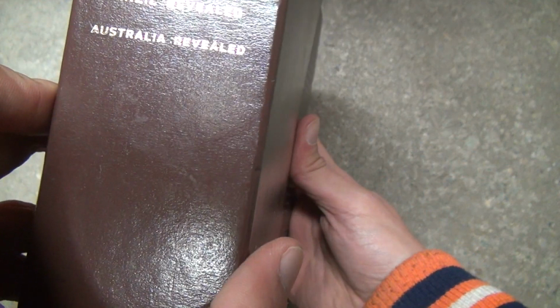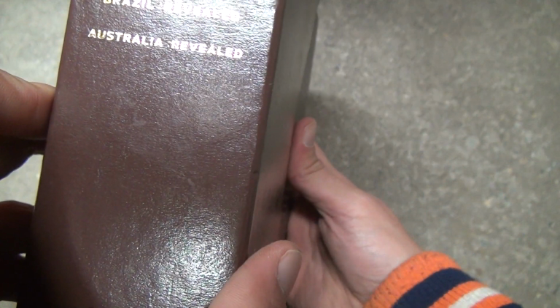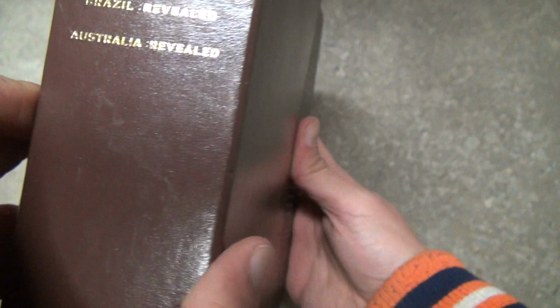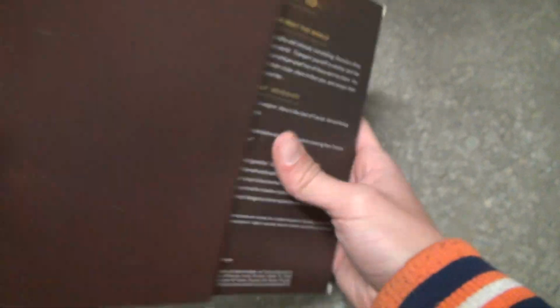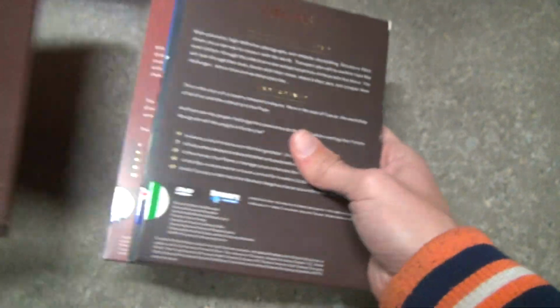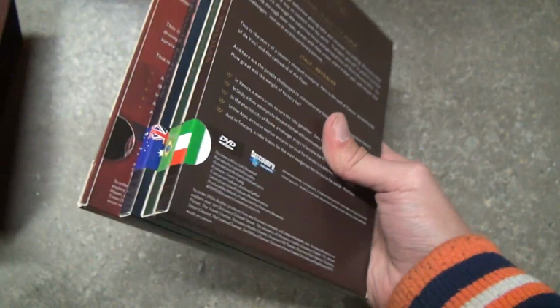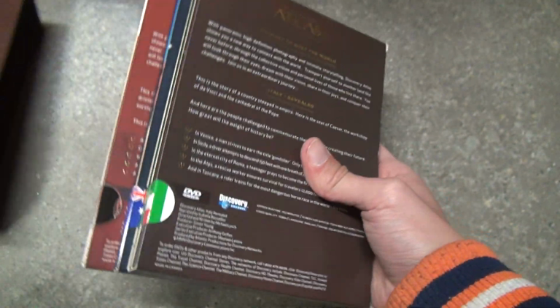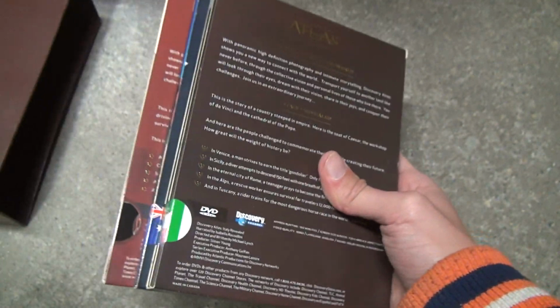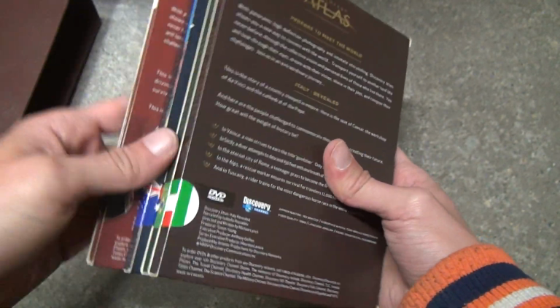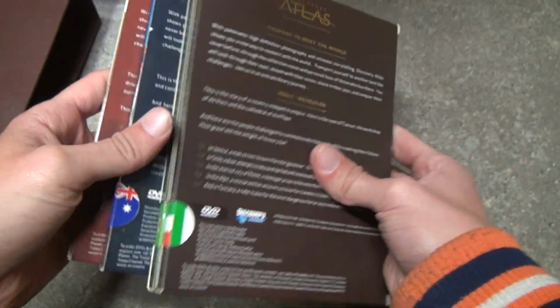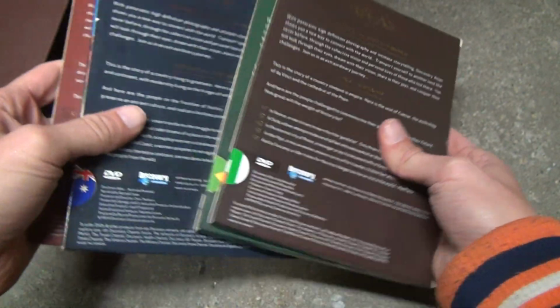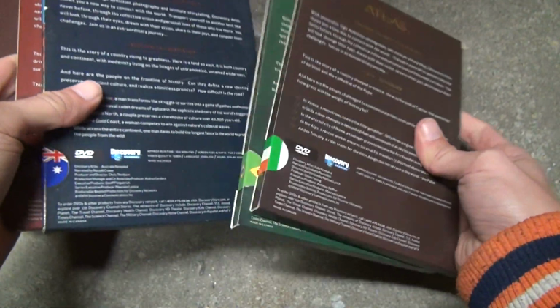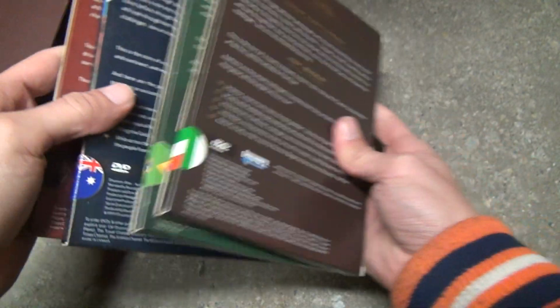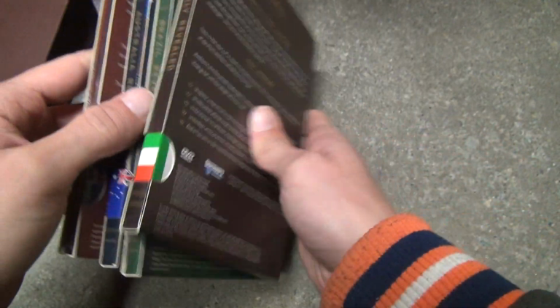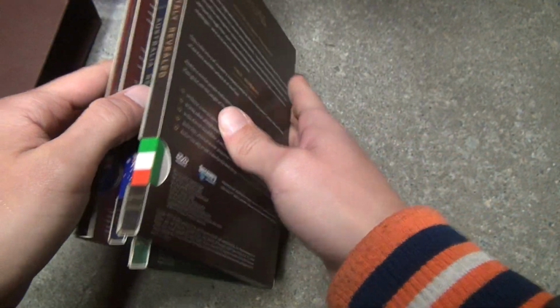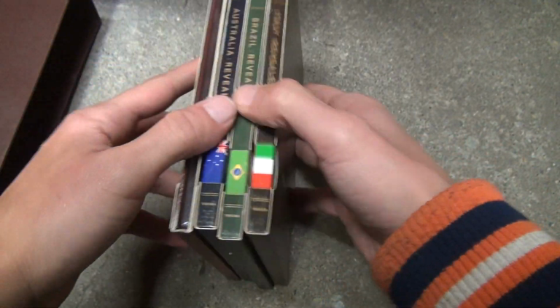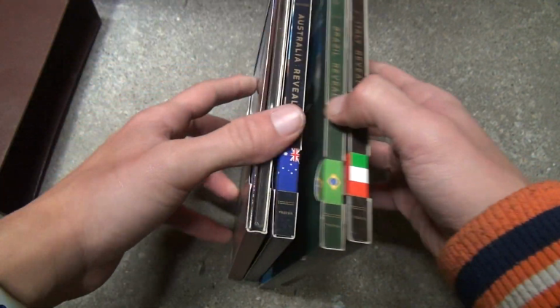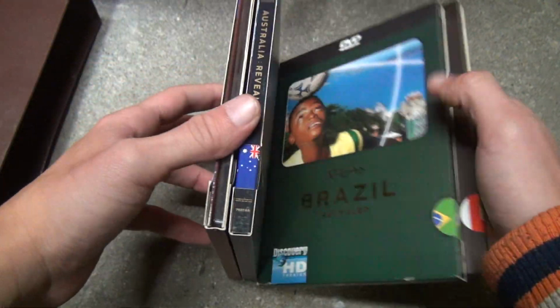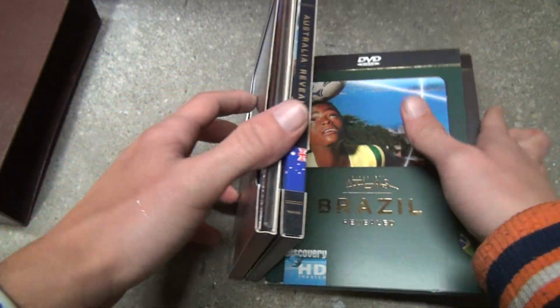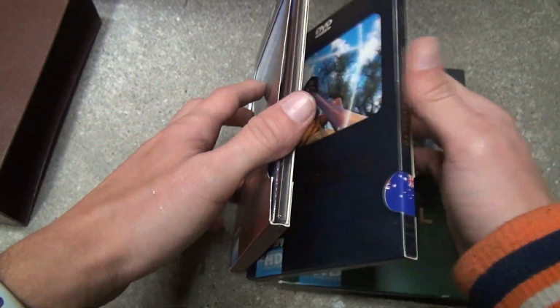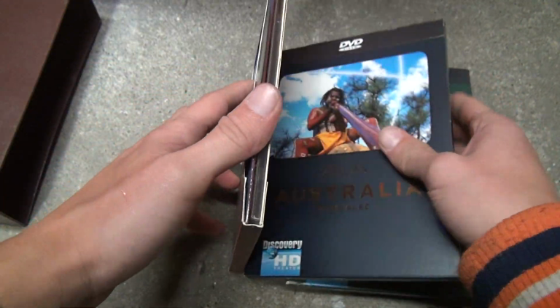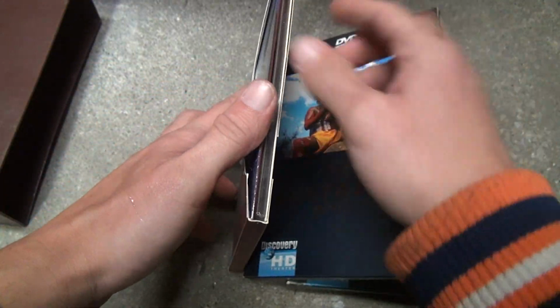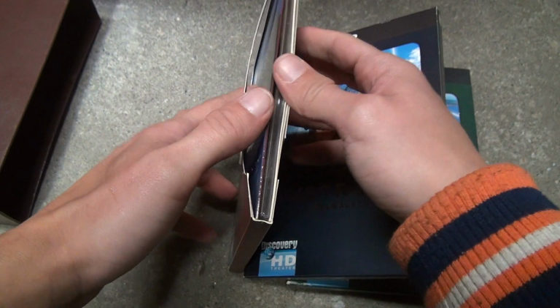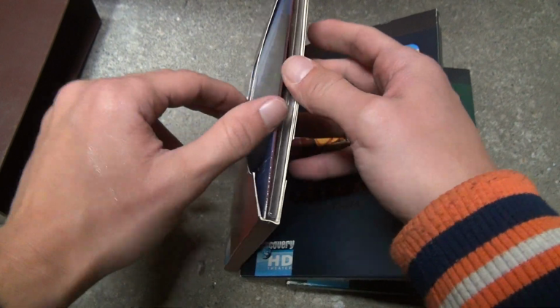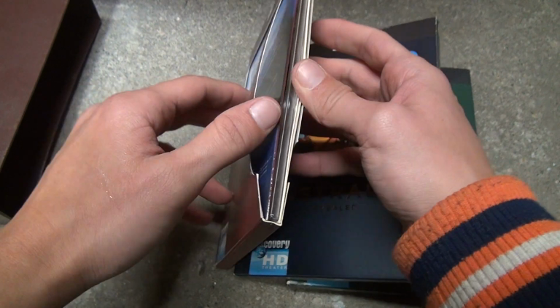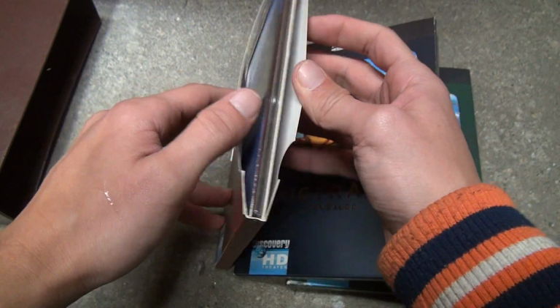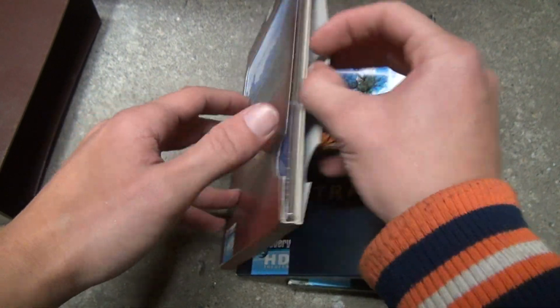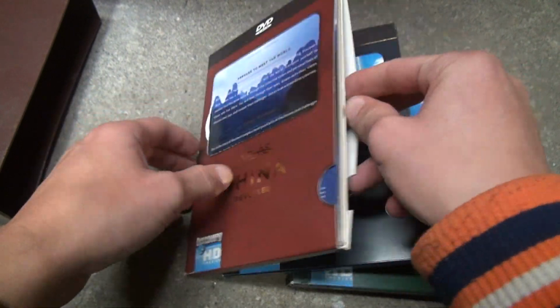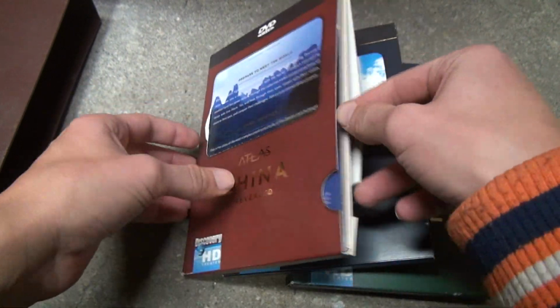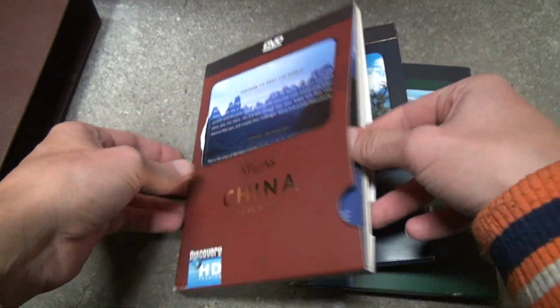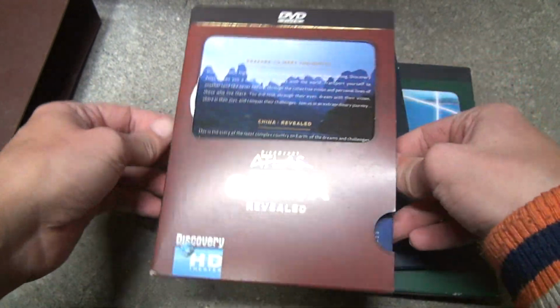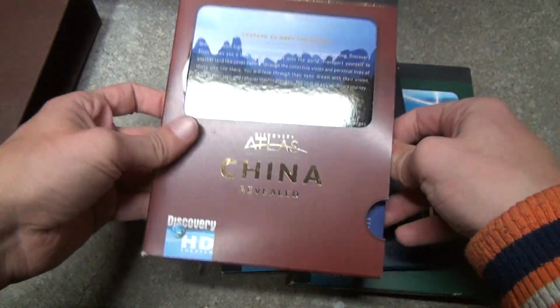China, Italy, Brazil, and Australia. Let's see if they're easy to open — you have to take all these out of the case.